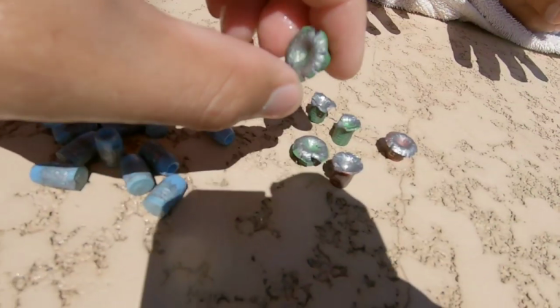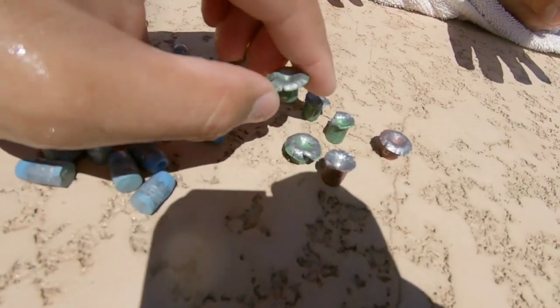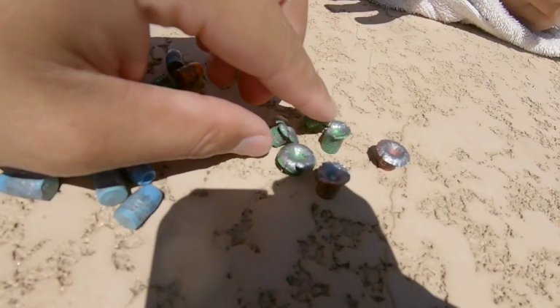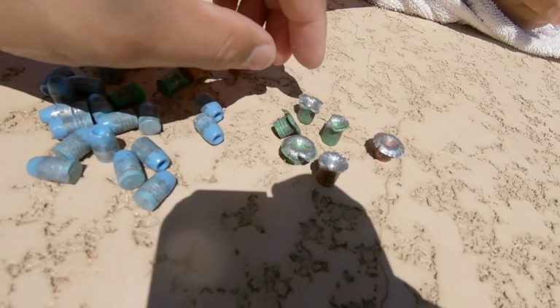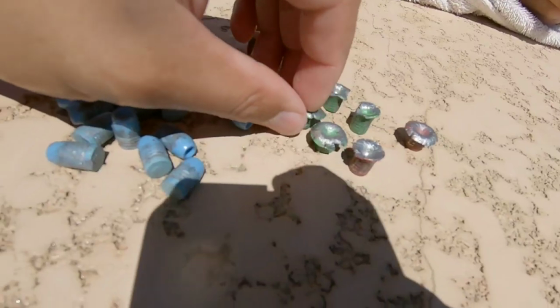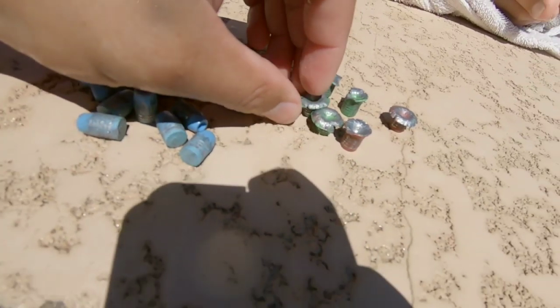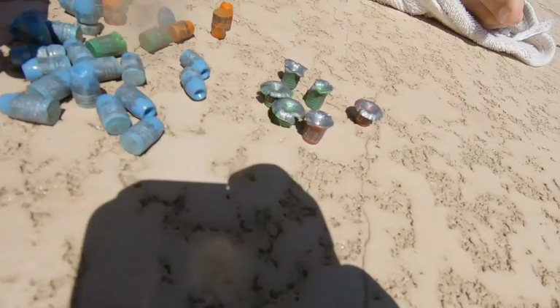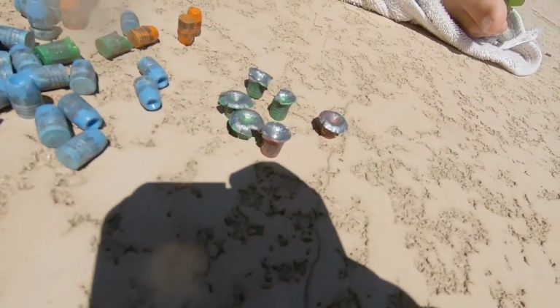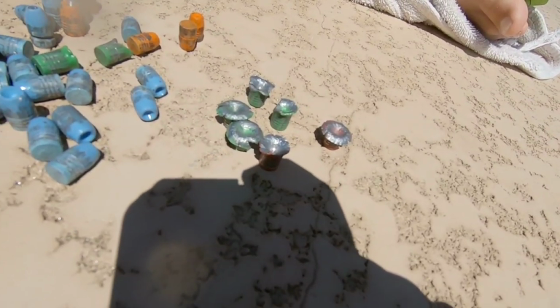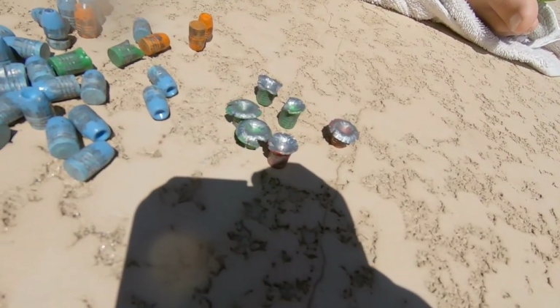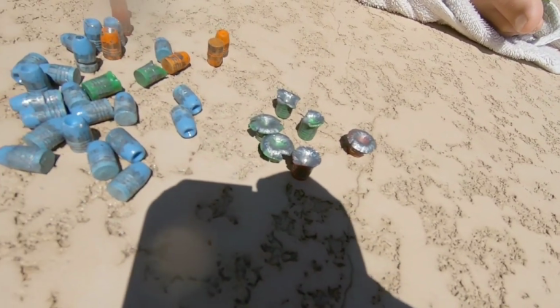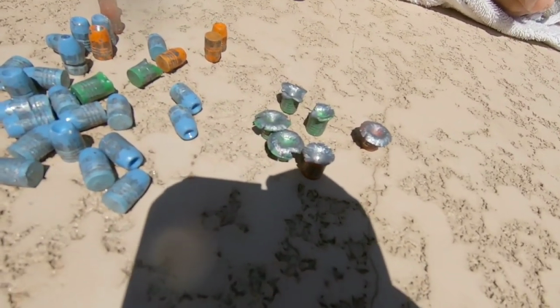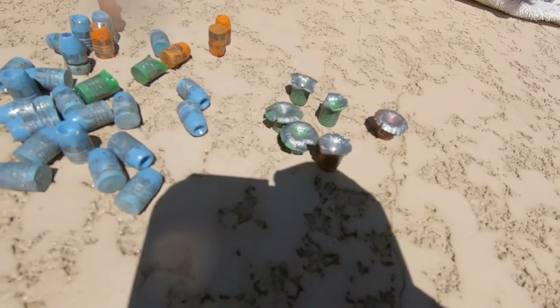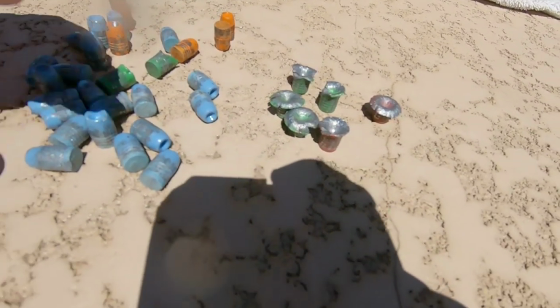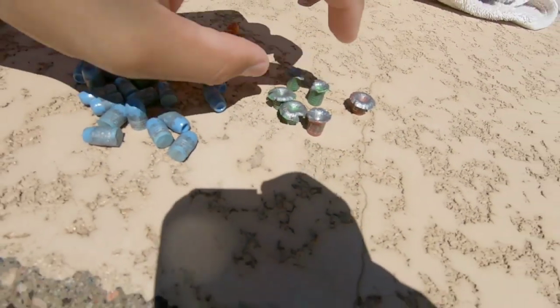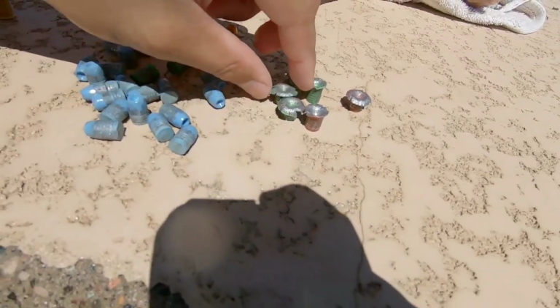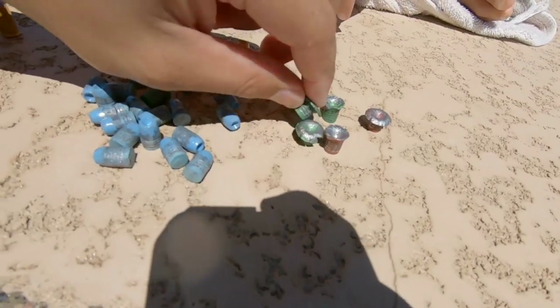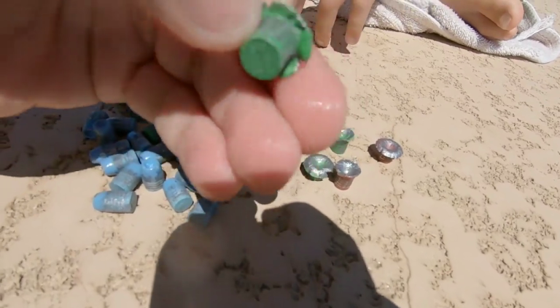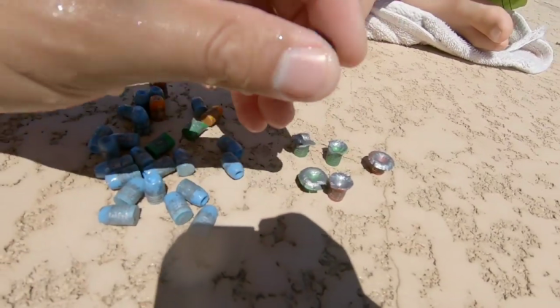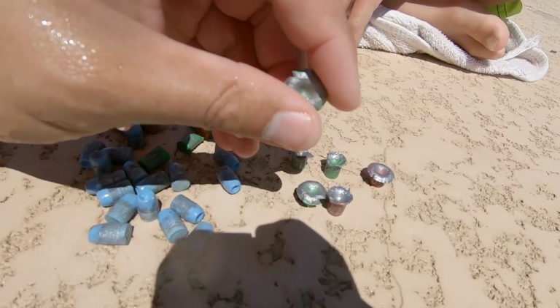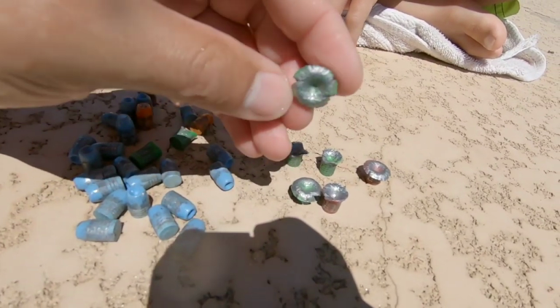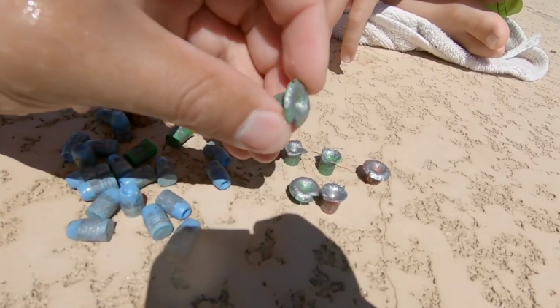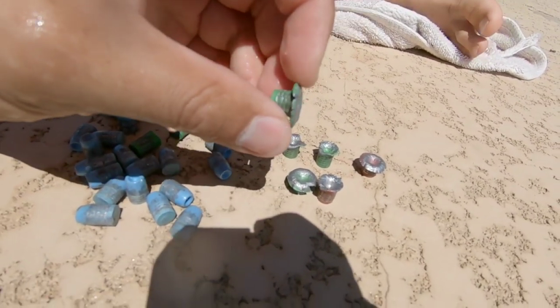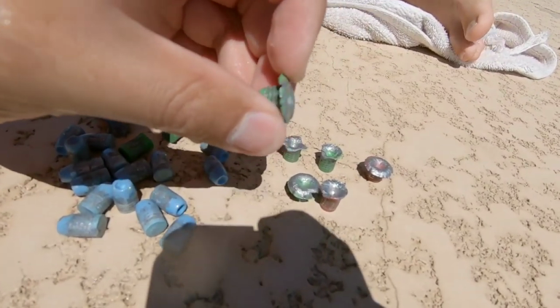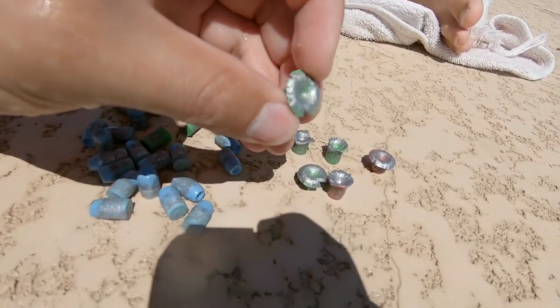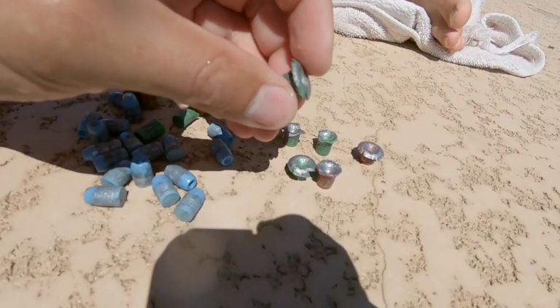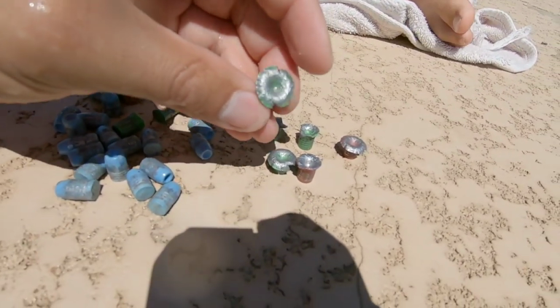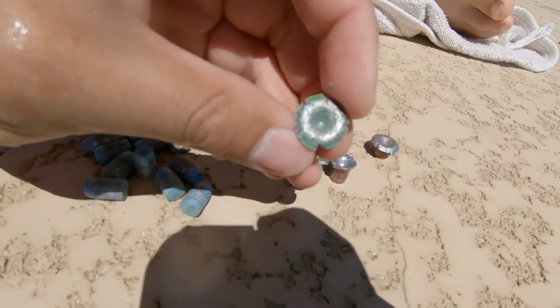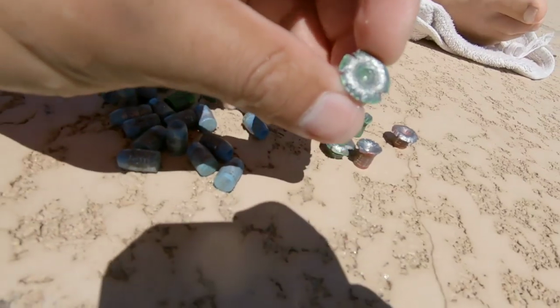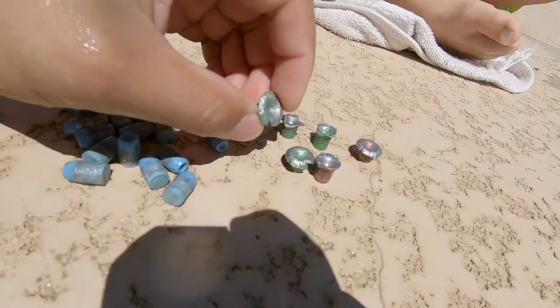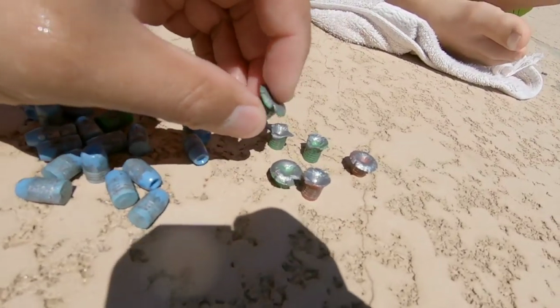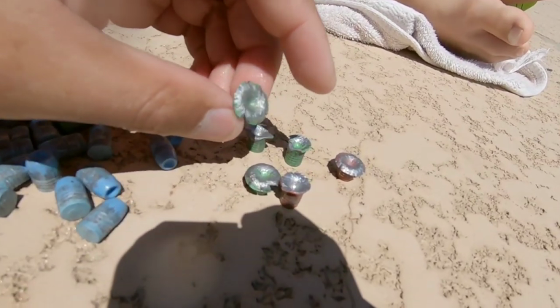In conclusion, these deep hollow points do very well in a 9mm around 940fps. The firearm I was shooting today was a Taurus G2C with a 3.3 inch barrel, and these are traveling 940fps.